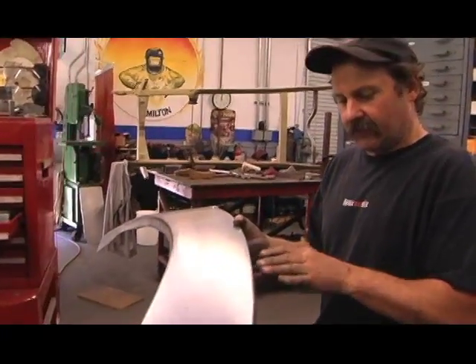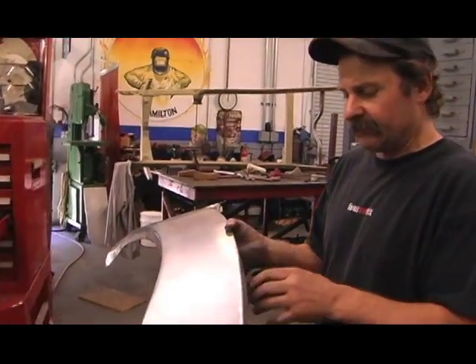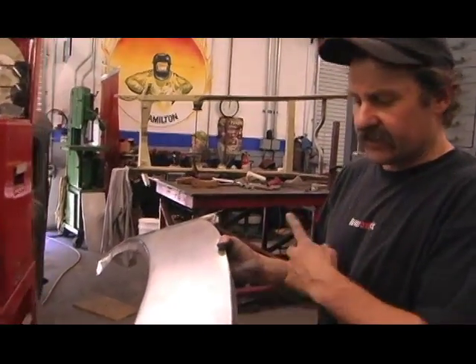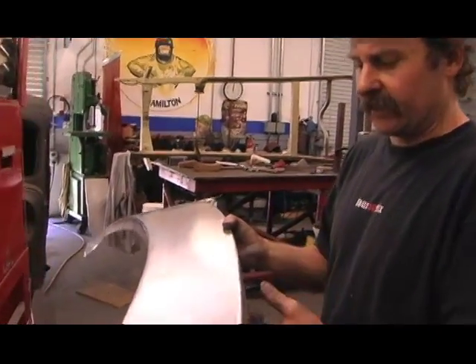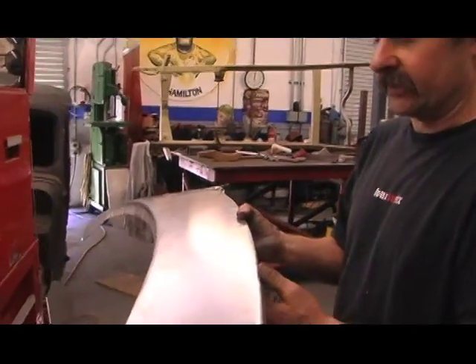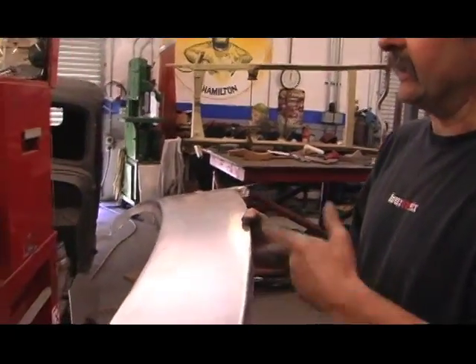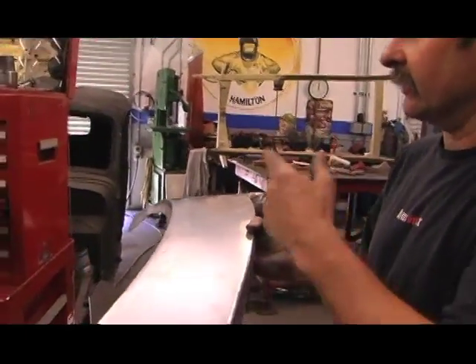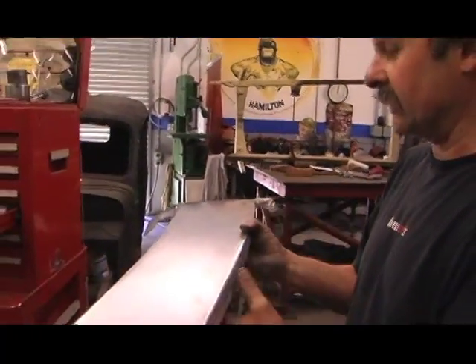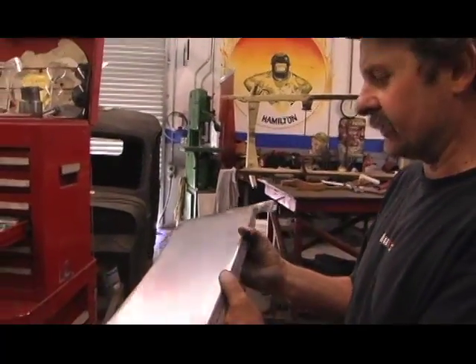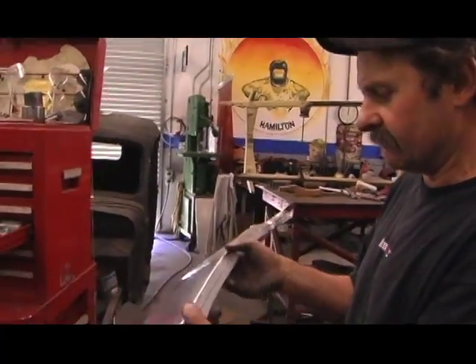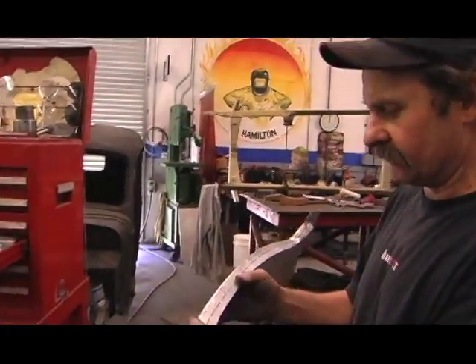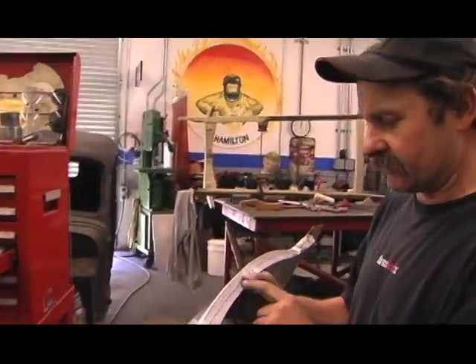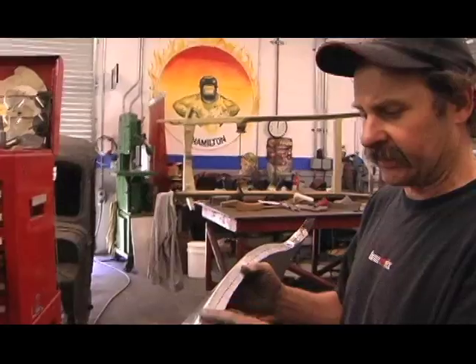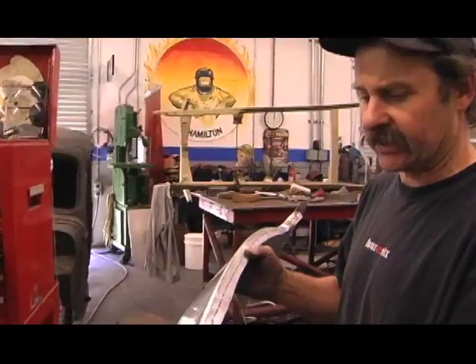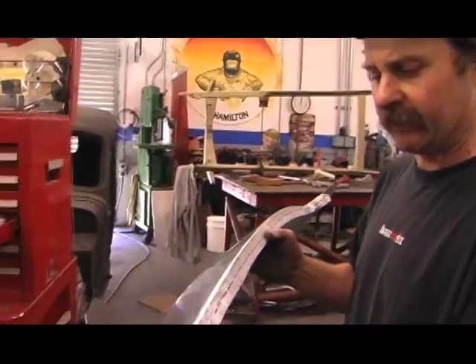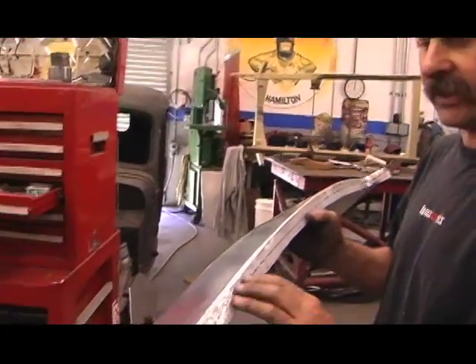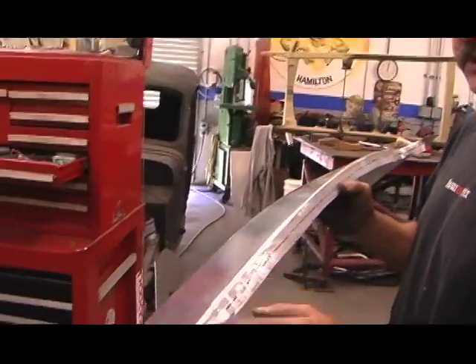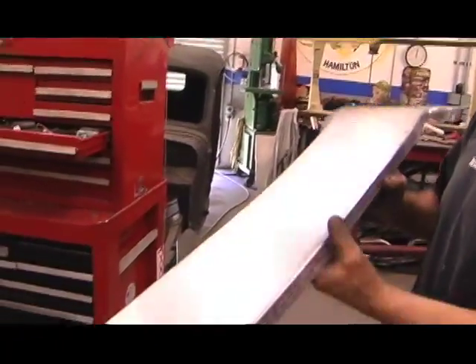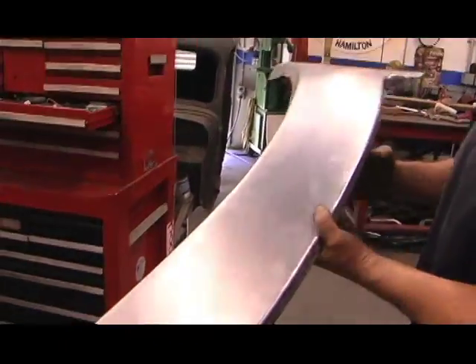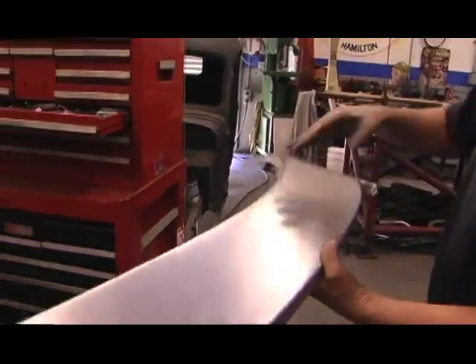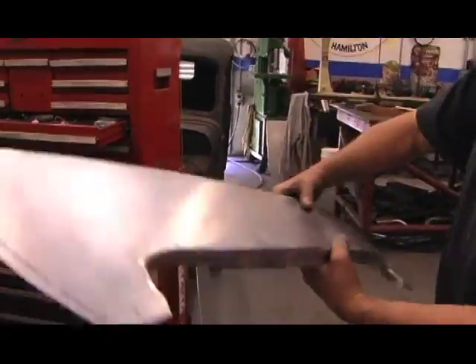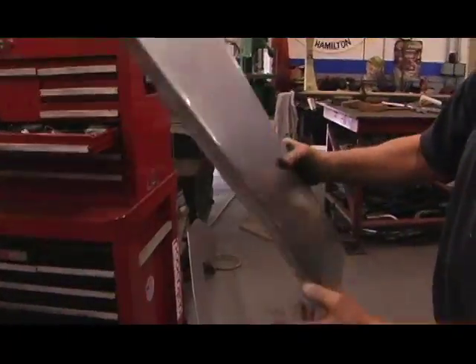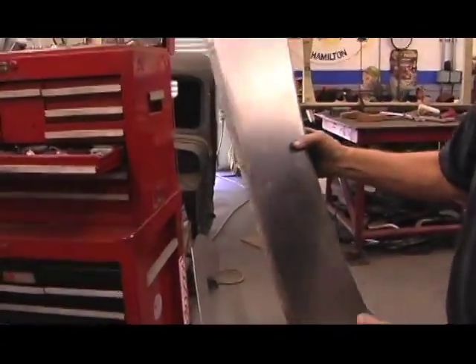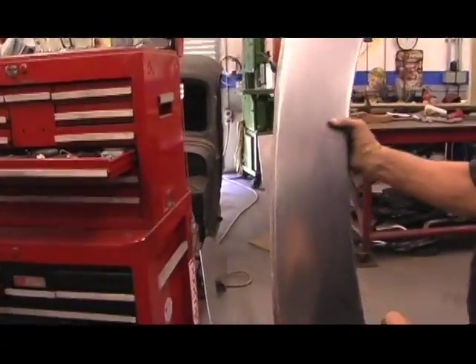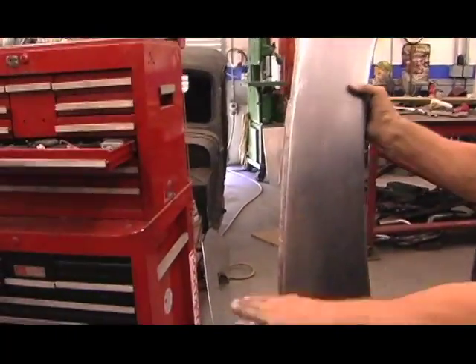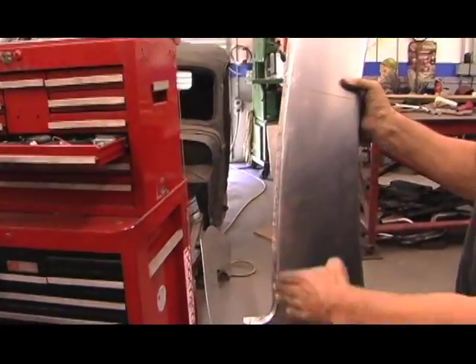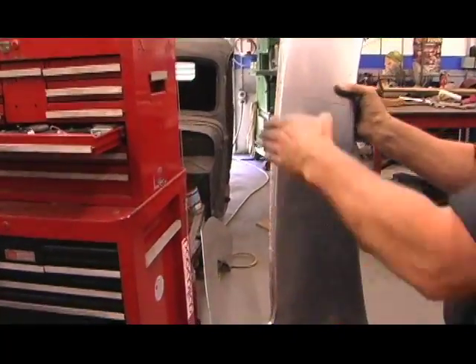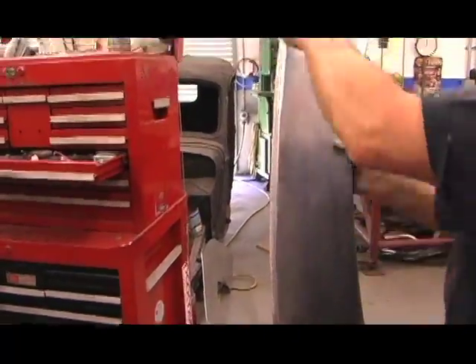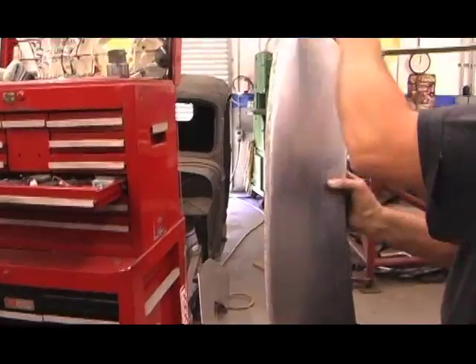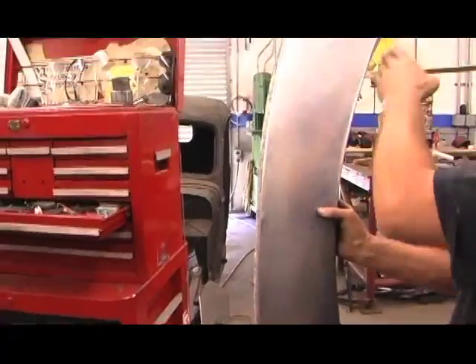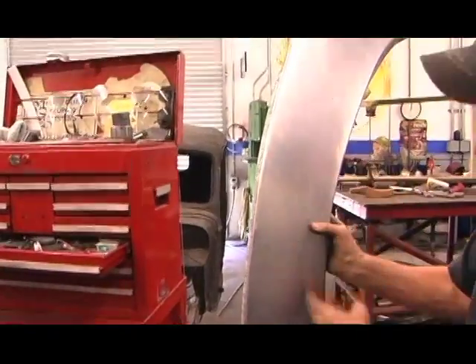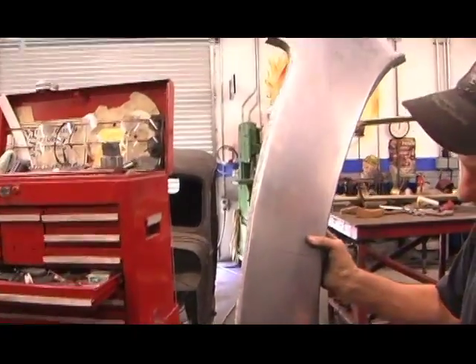I've shaped it in the same manner as I did the rear section — shrinking this edge, hammering over the edge and then shrinking it. I've put a return in it so it's shaped the same way that the bubble is shaped.